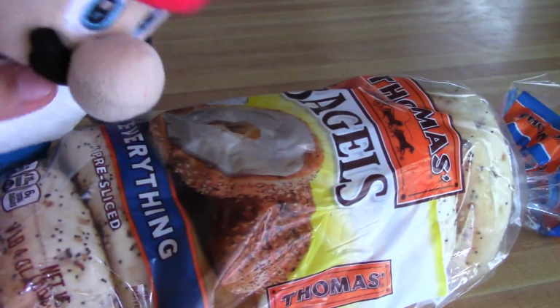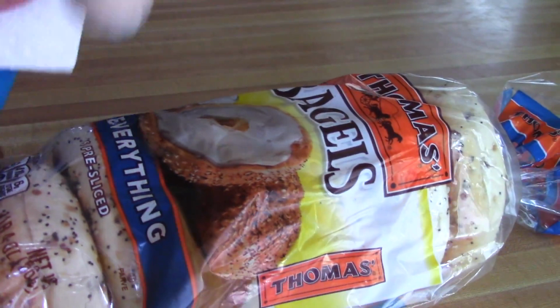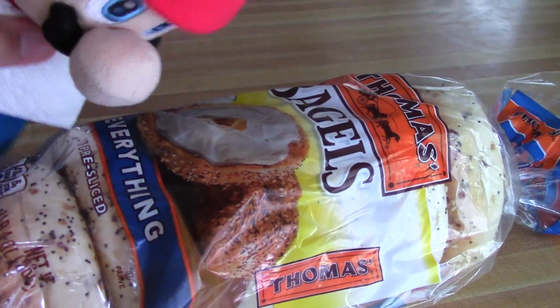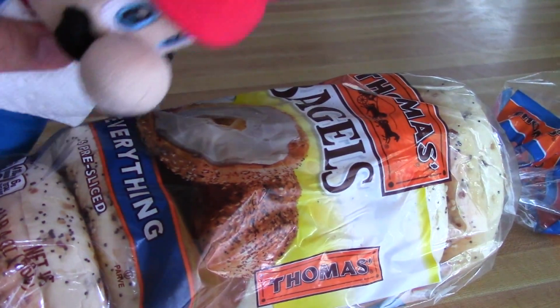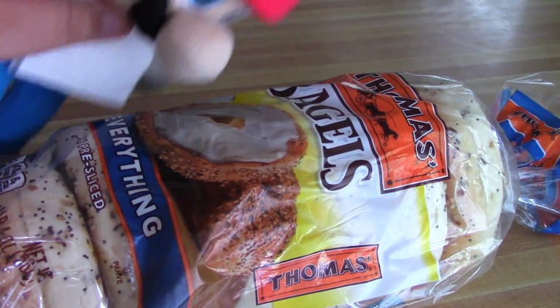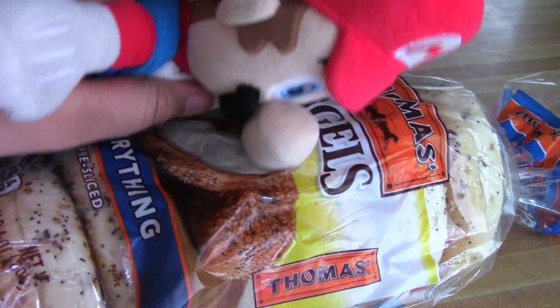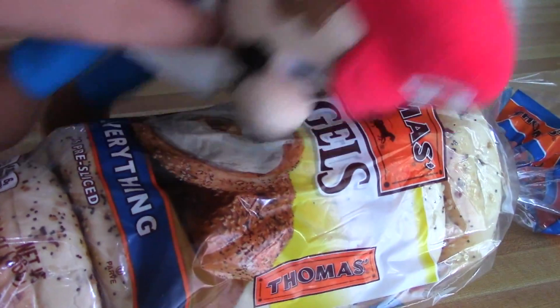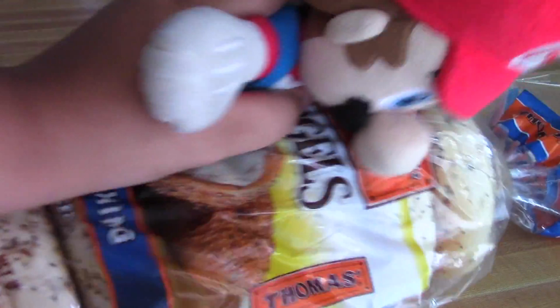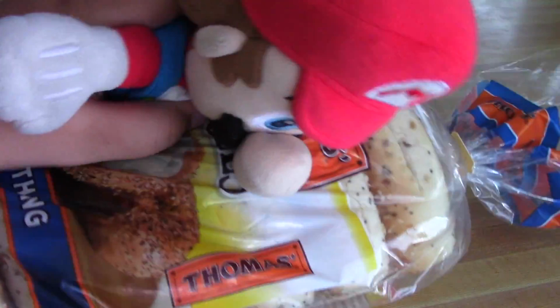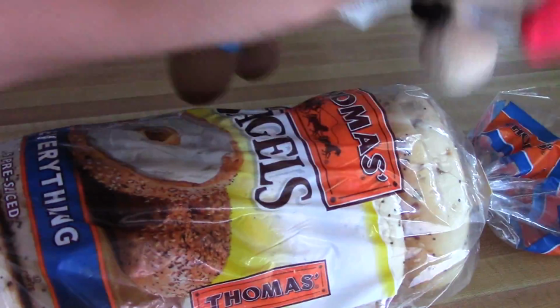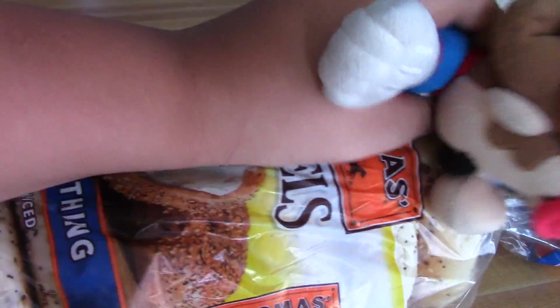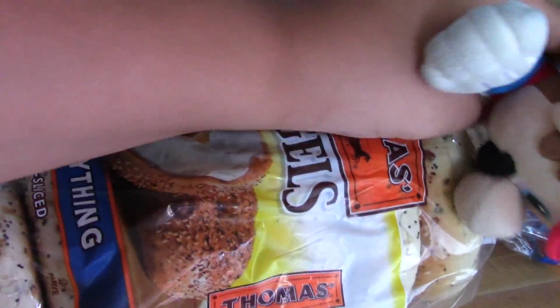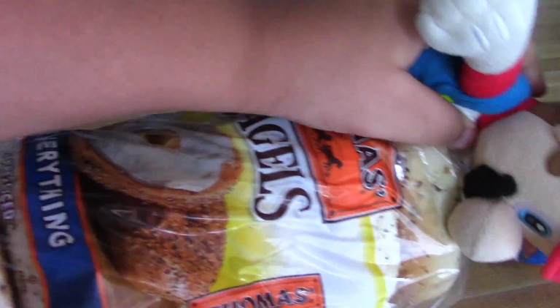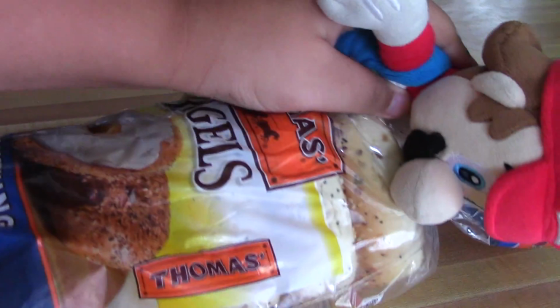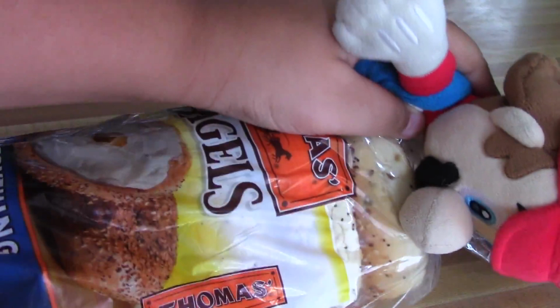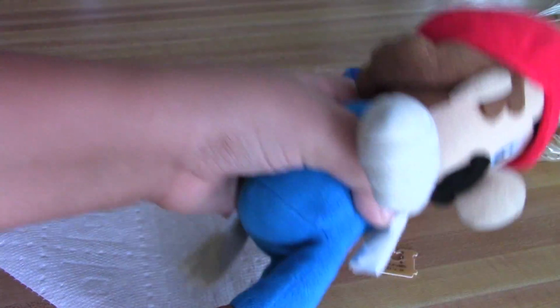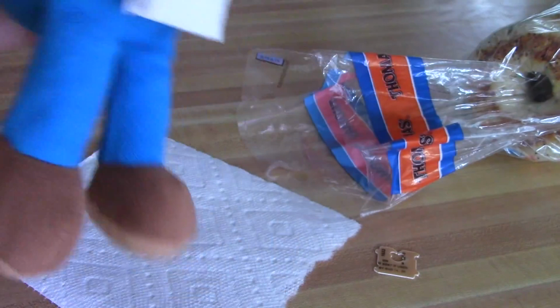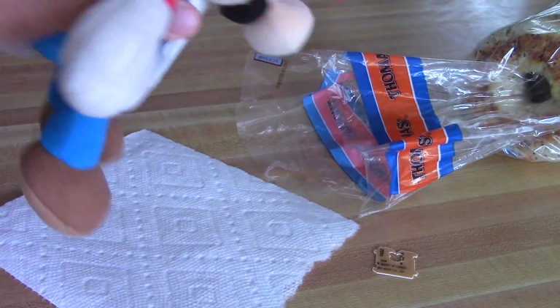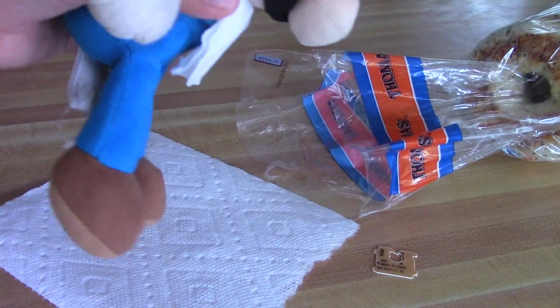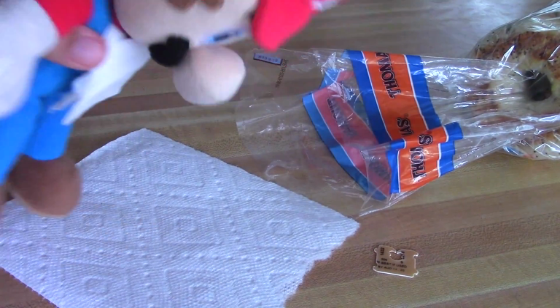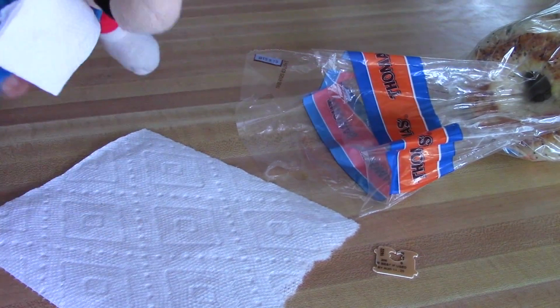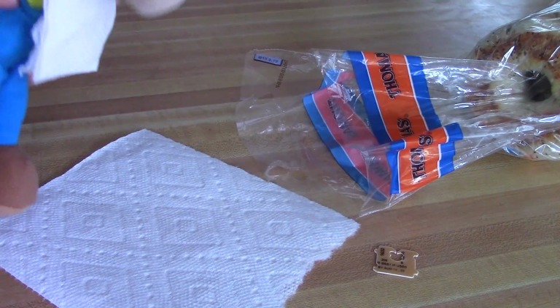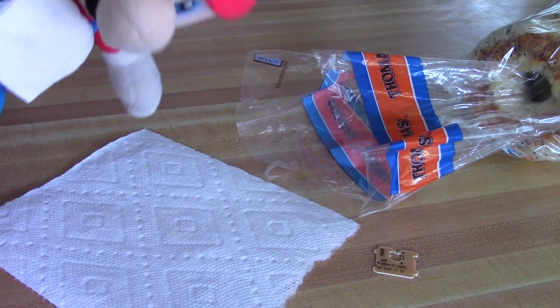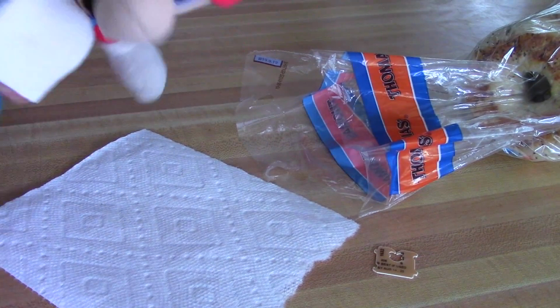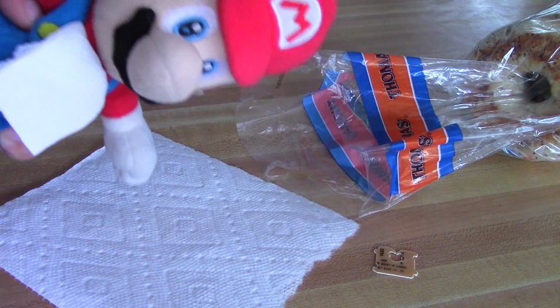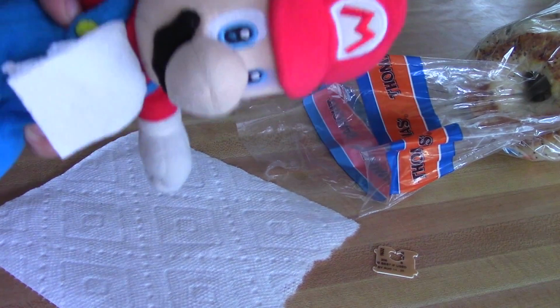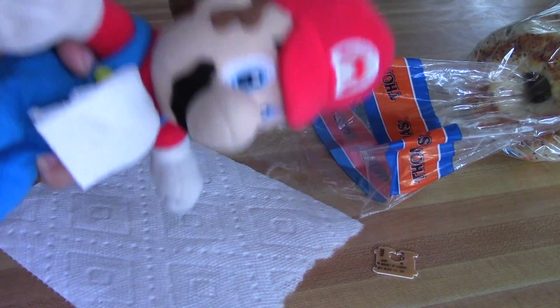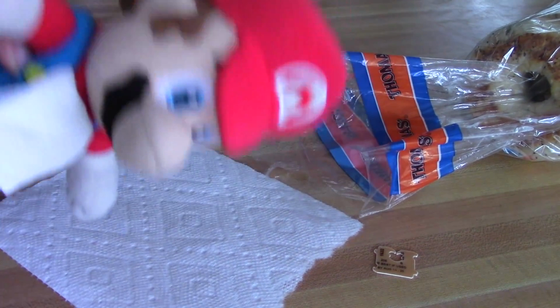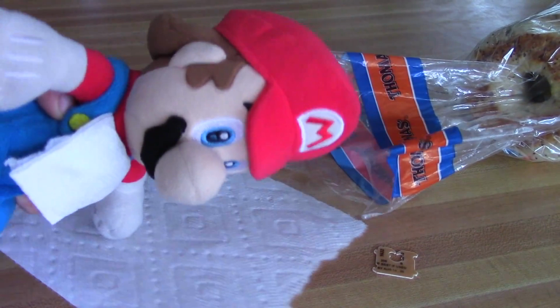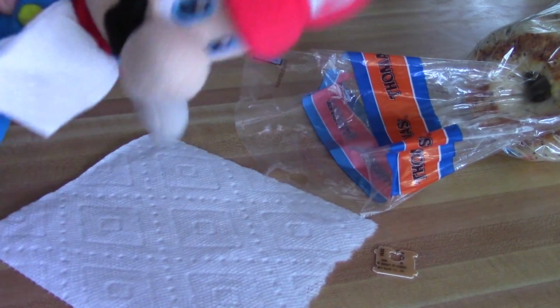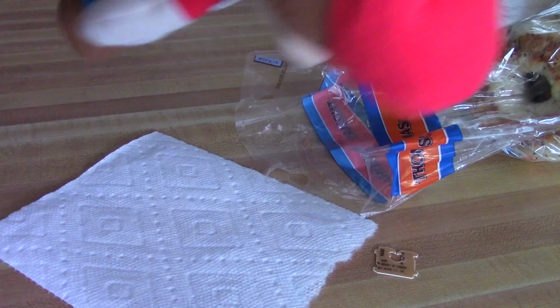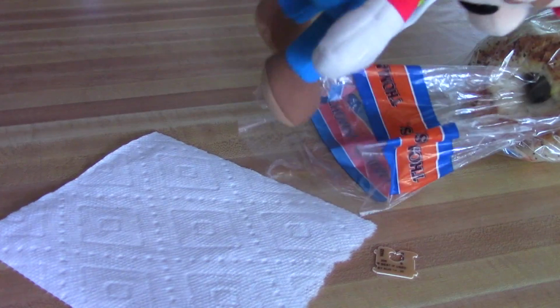We're gonna be using the everything bagel. Let's get the bagels open and put them on this little paper towel.